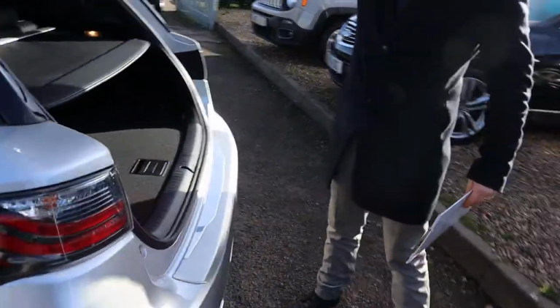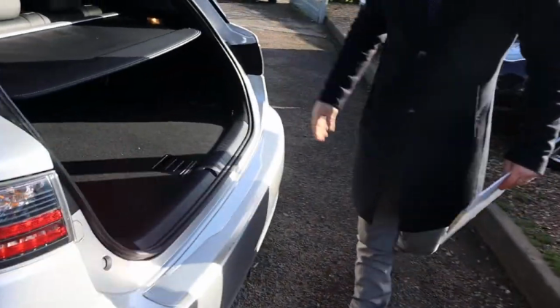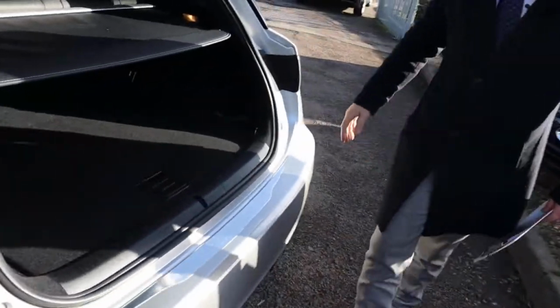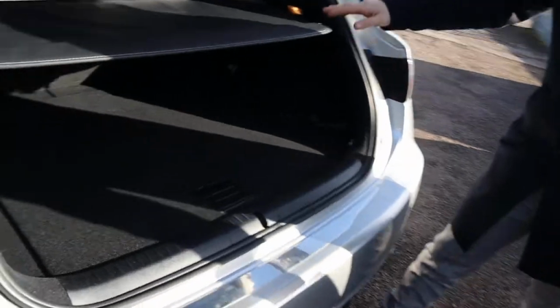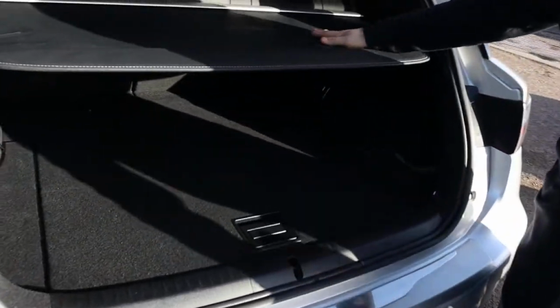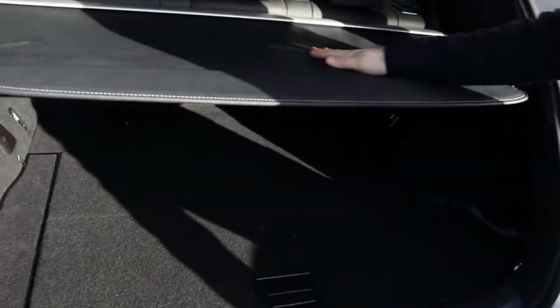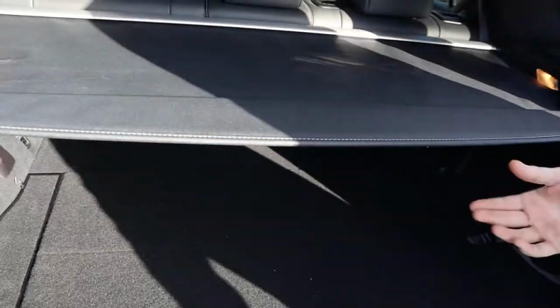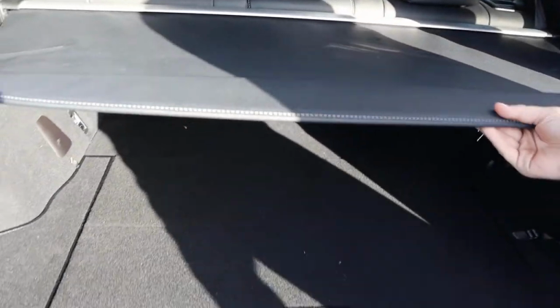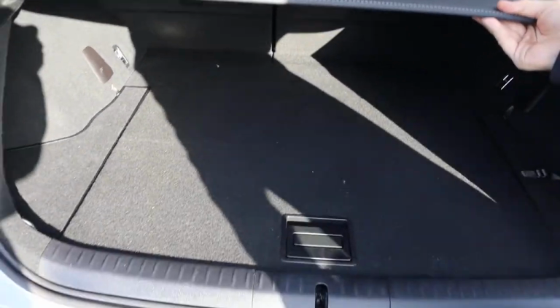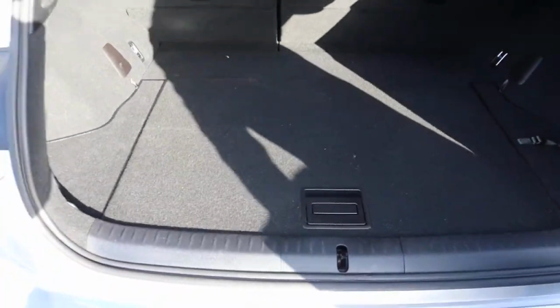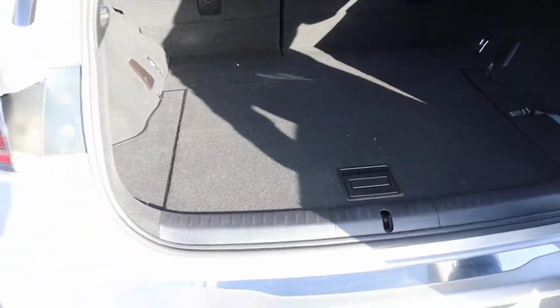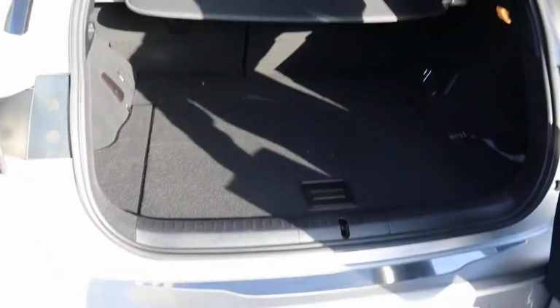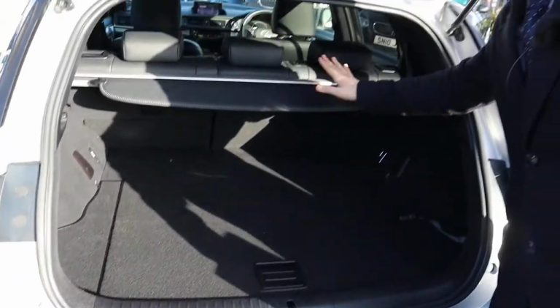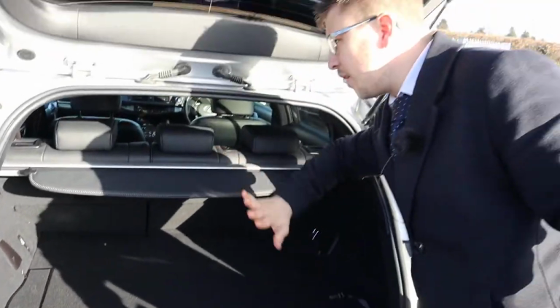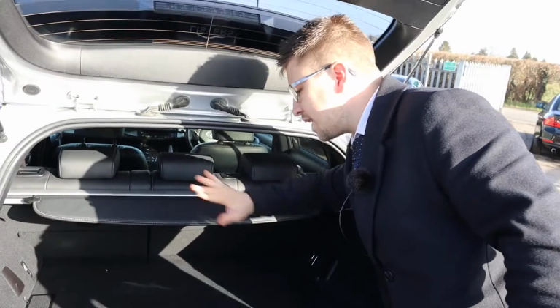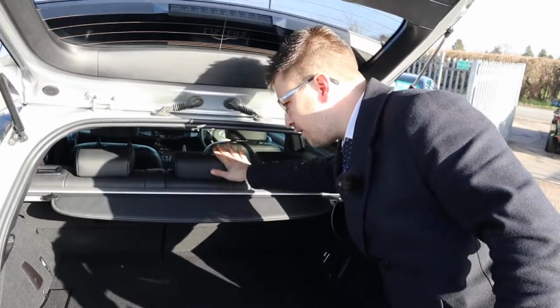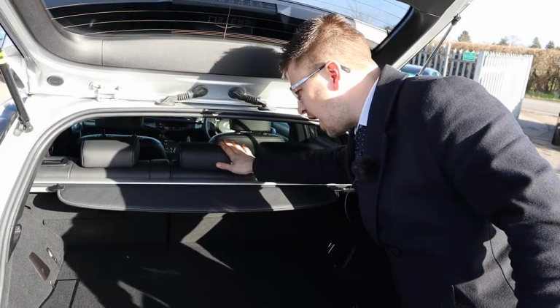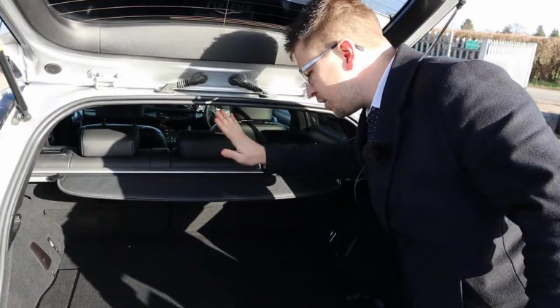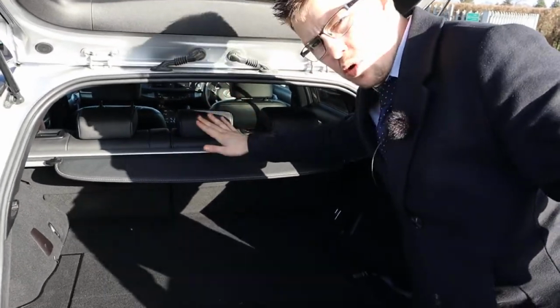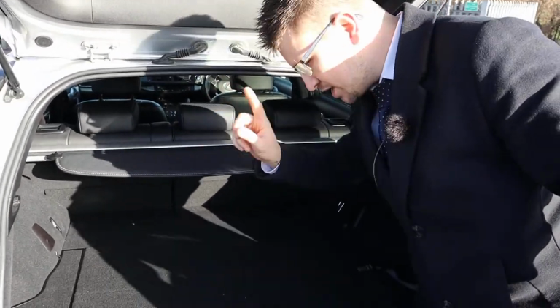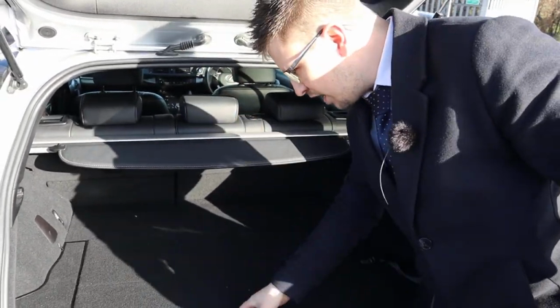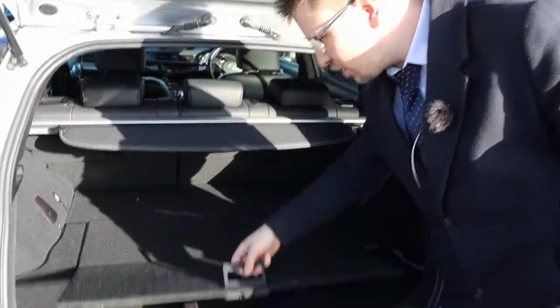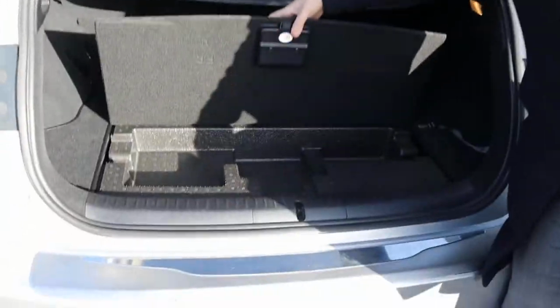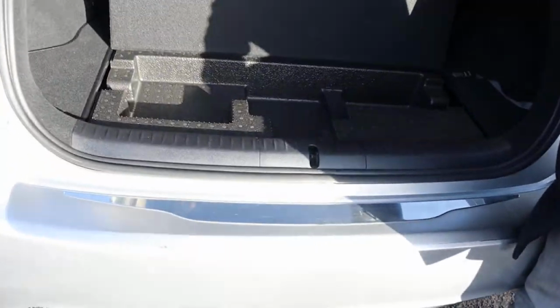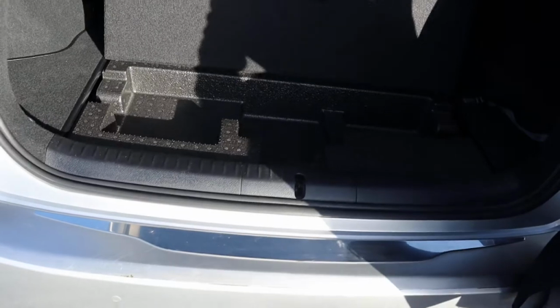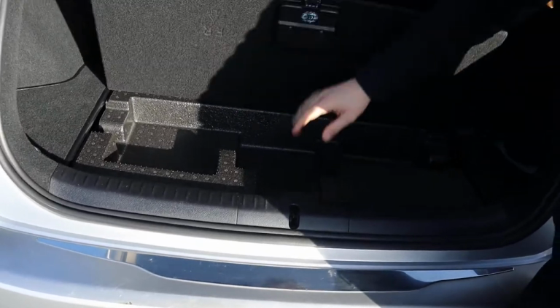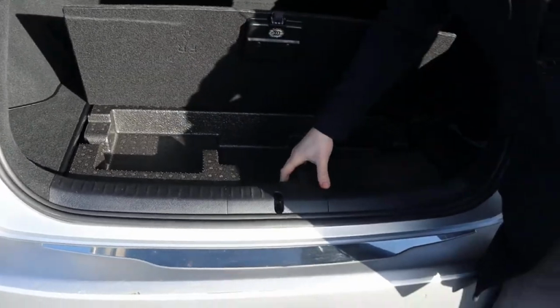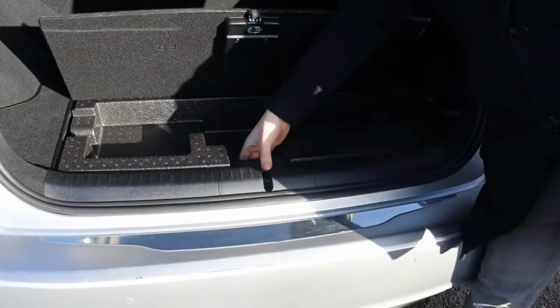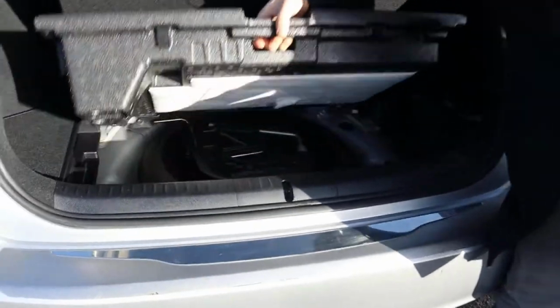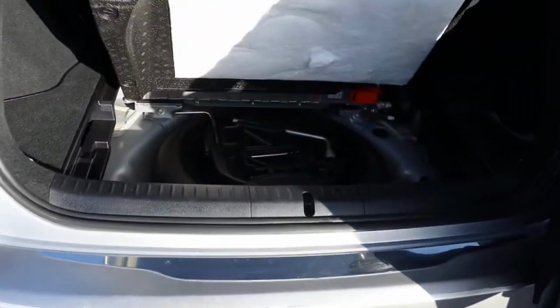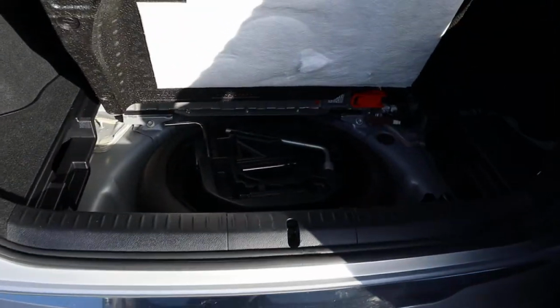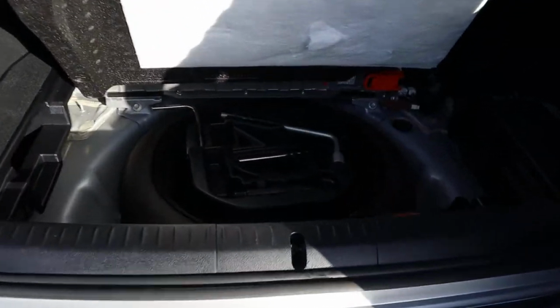A really good amount of boot space, really low cover there as well. That can be retracted back and taken out, and those rear seats can be folded down, giving you even more space. If that's not enough, you've got a bit more storage under there, and then underneath you've got your spare.